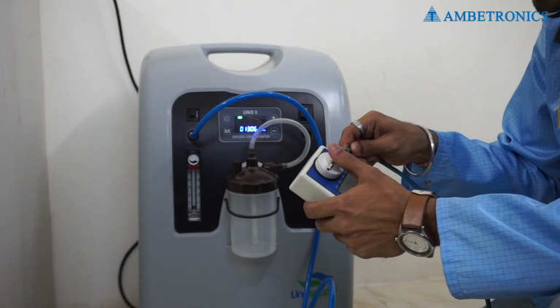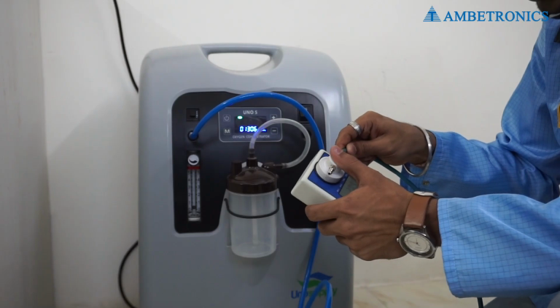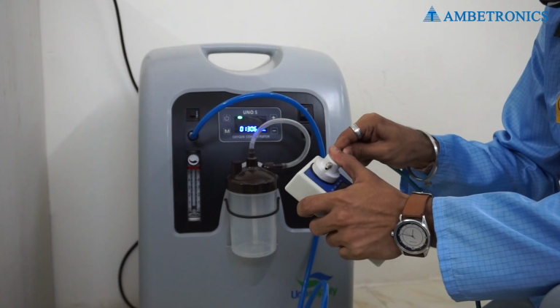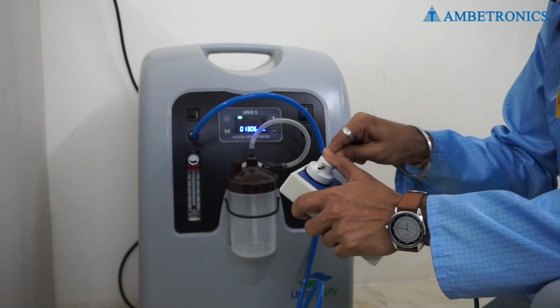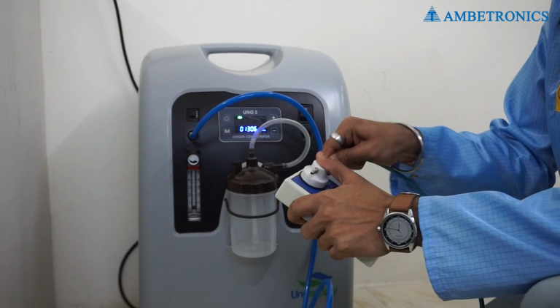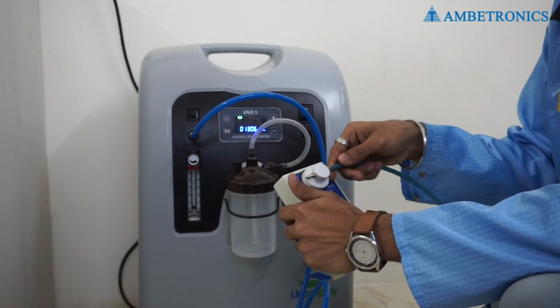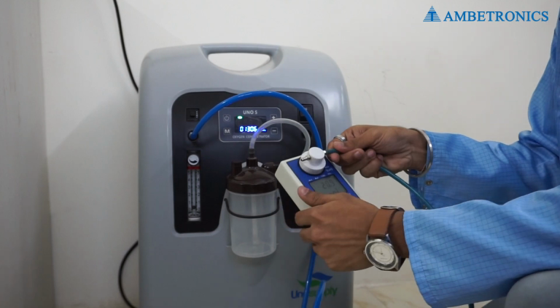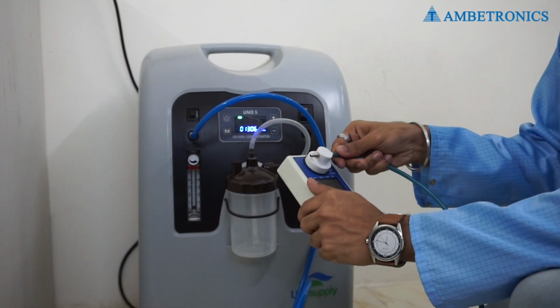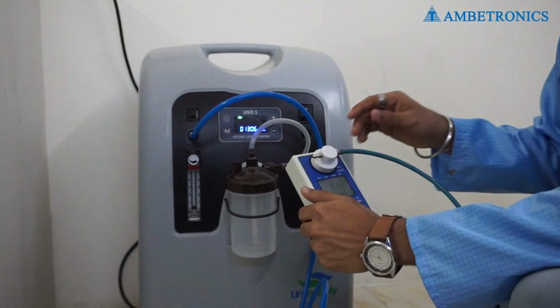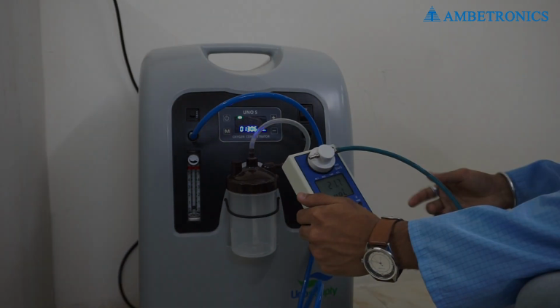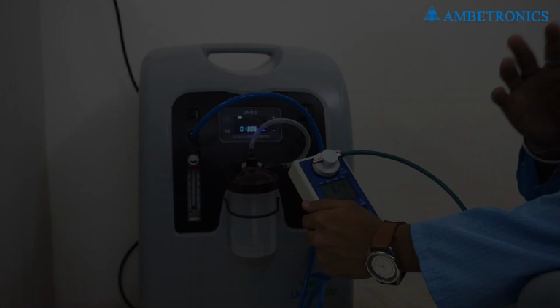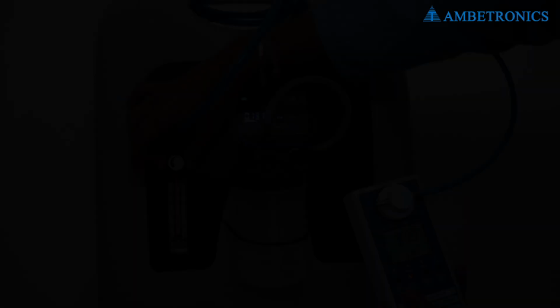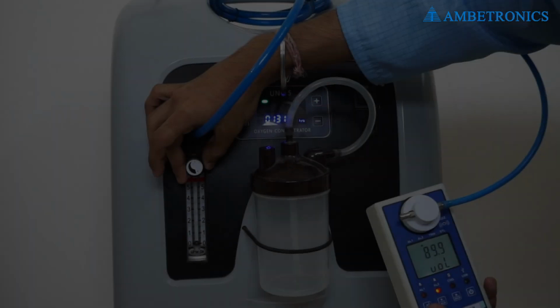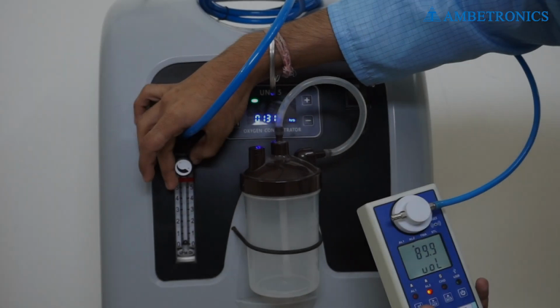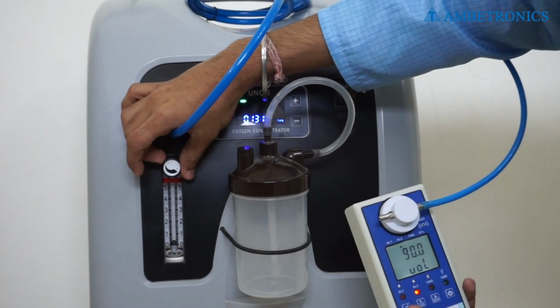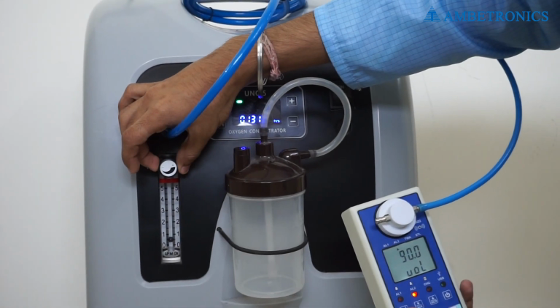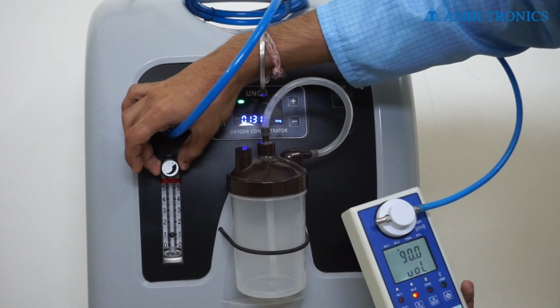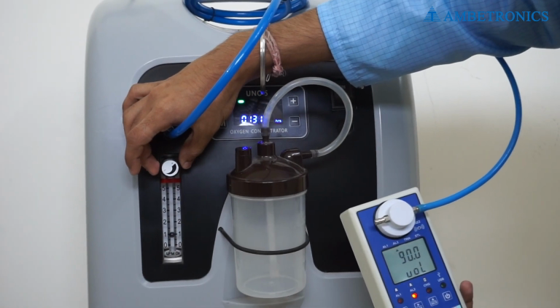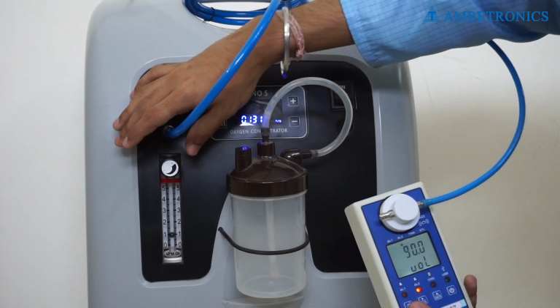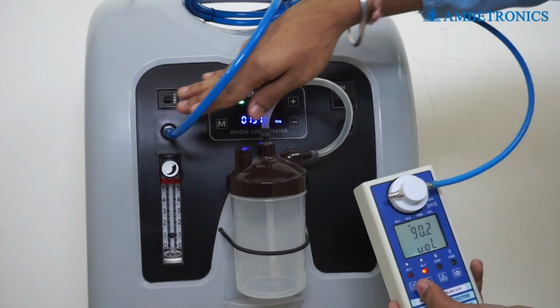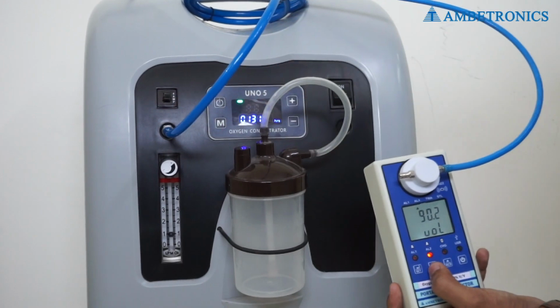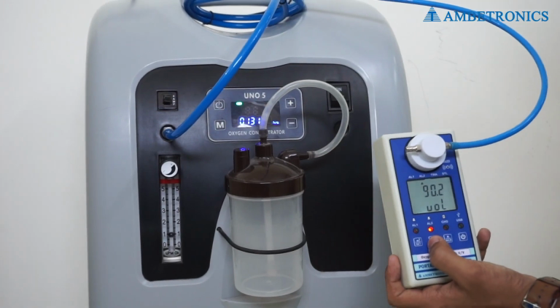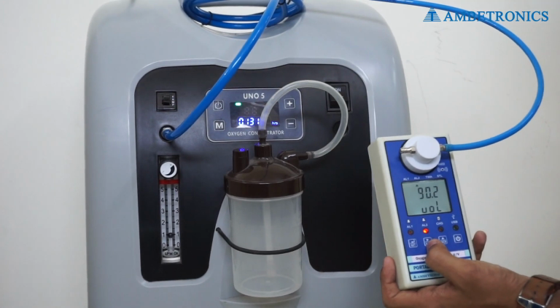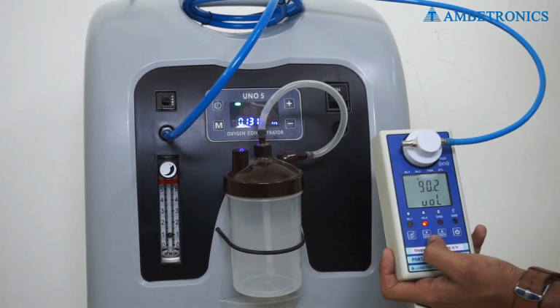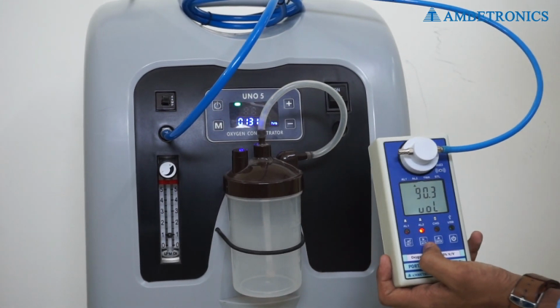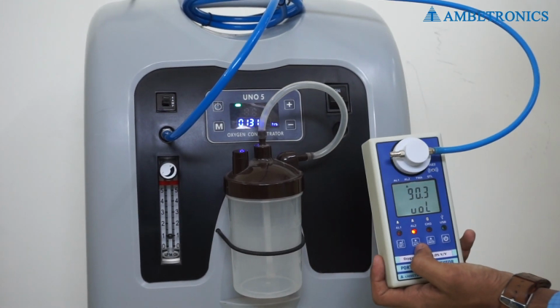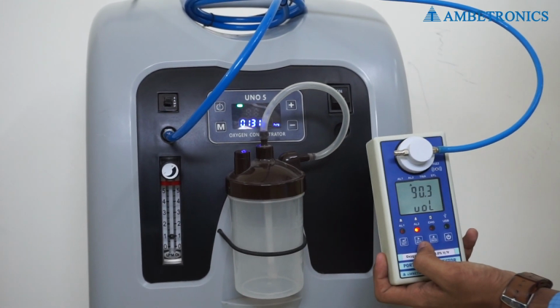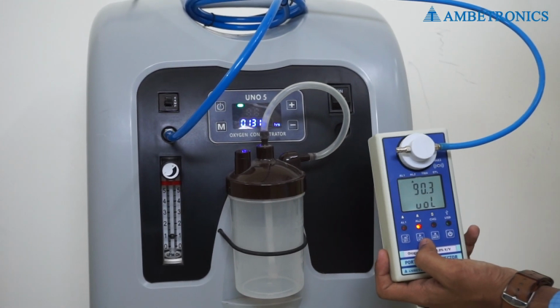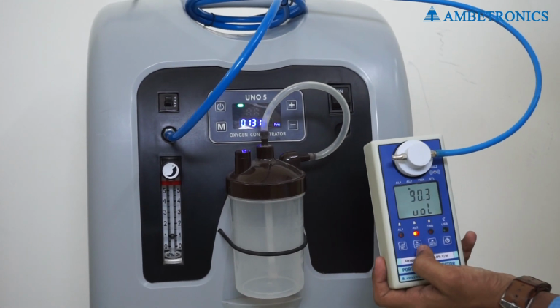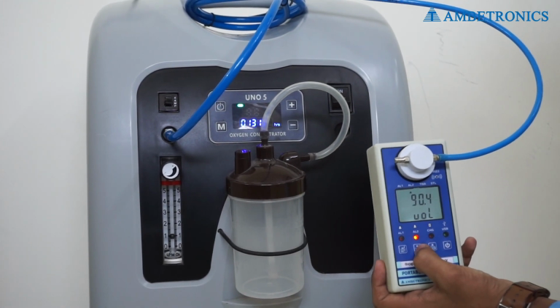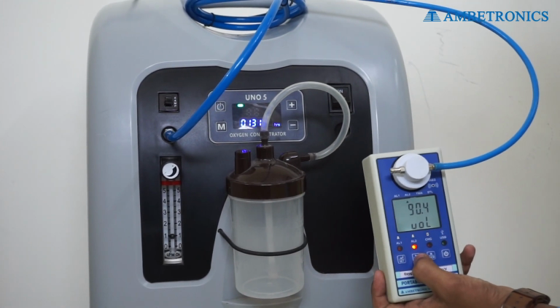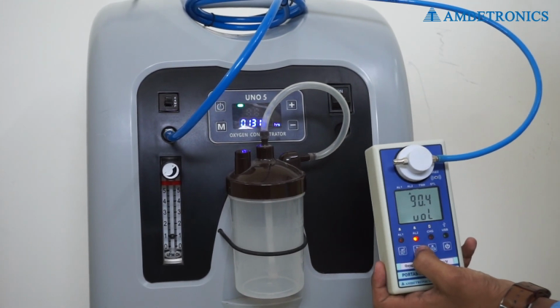Connect the instrument to the oxygen concentrator. Now we set the flow on 1 LPM; the reading is approximately between 91 to 92% volume by volume.